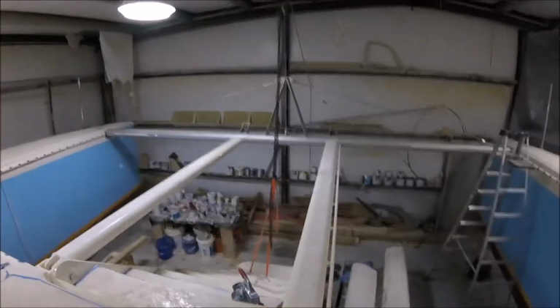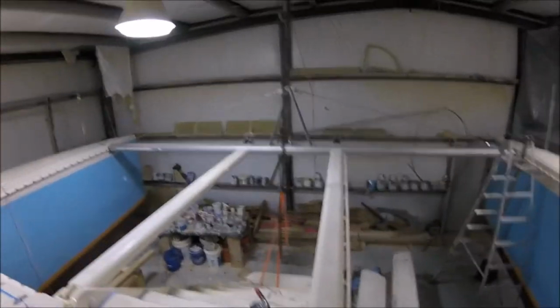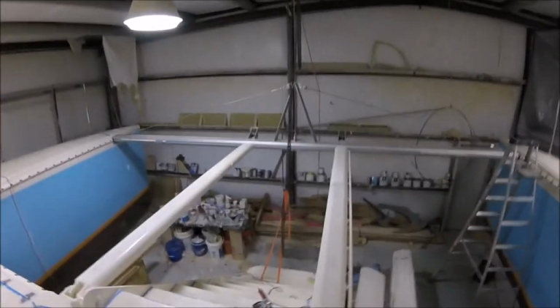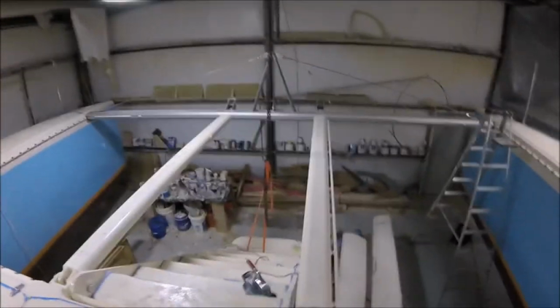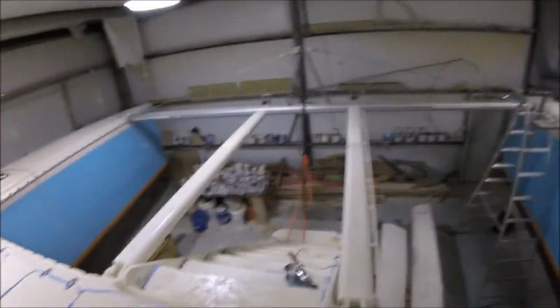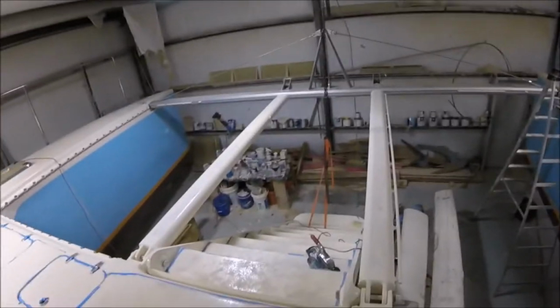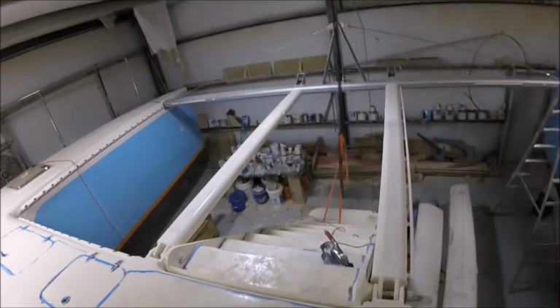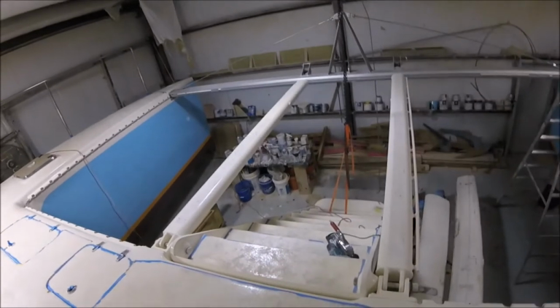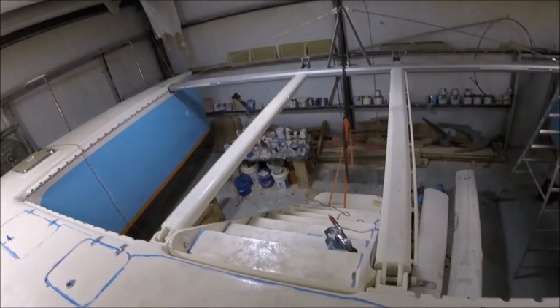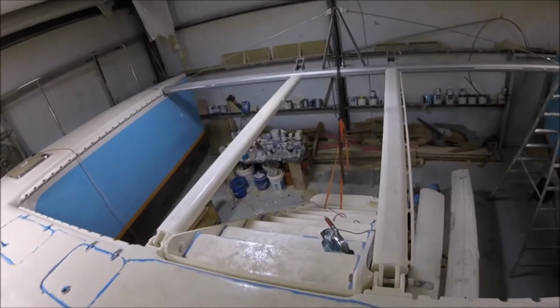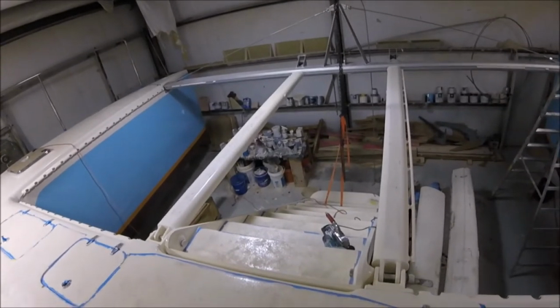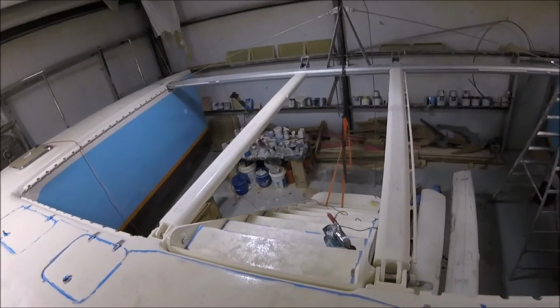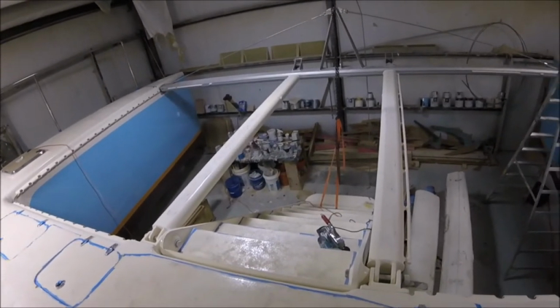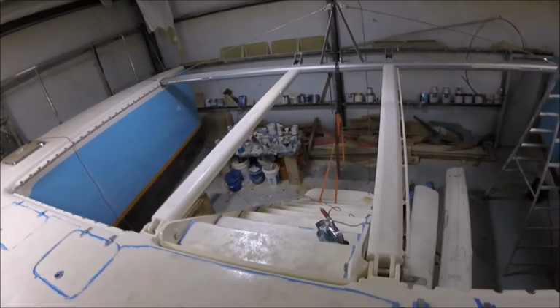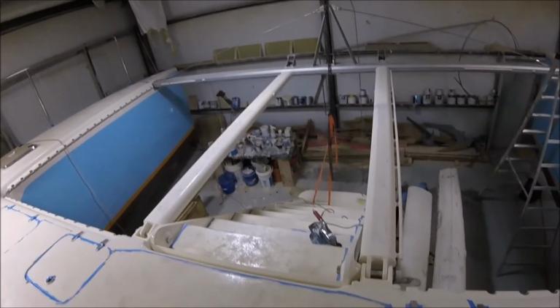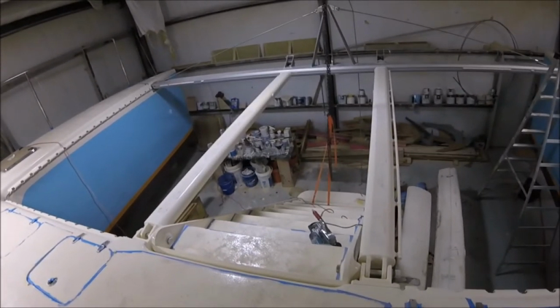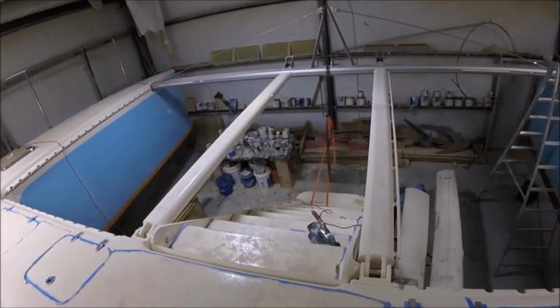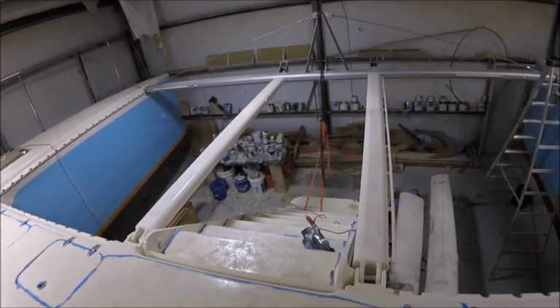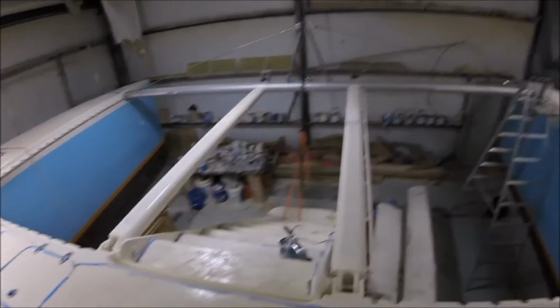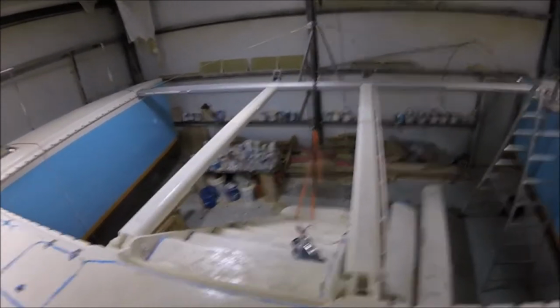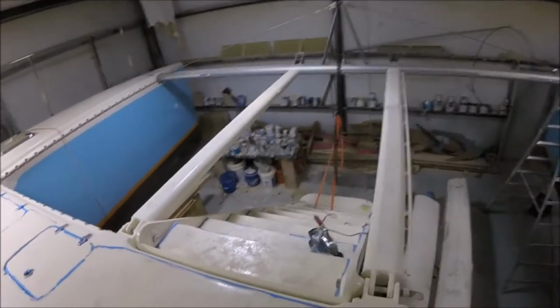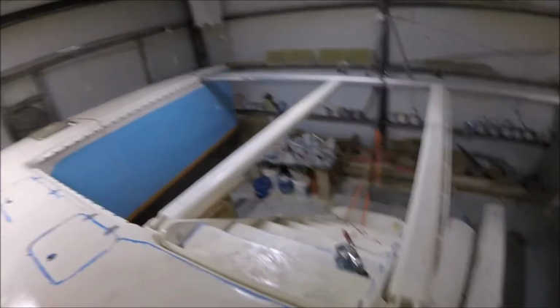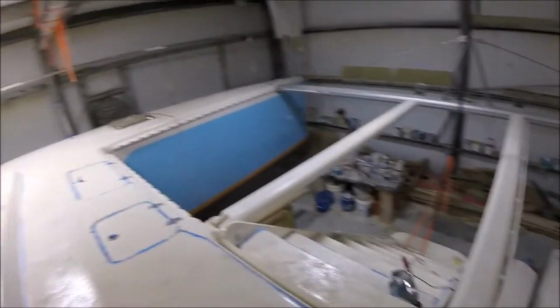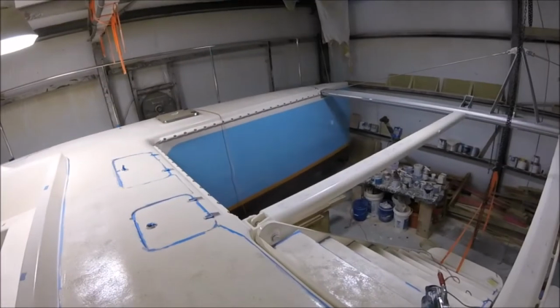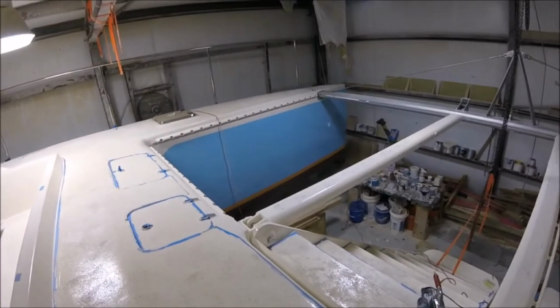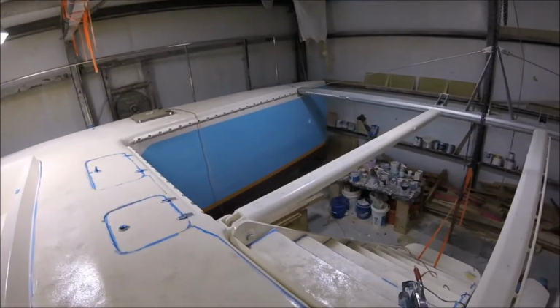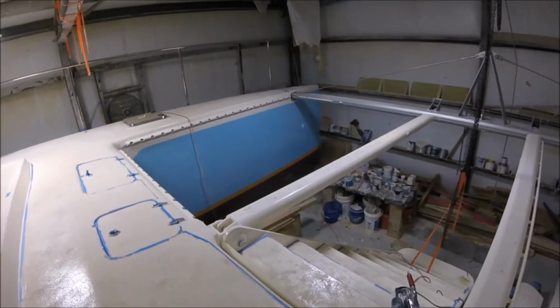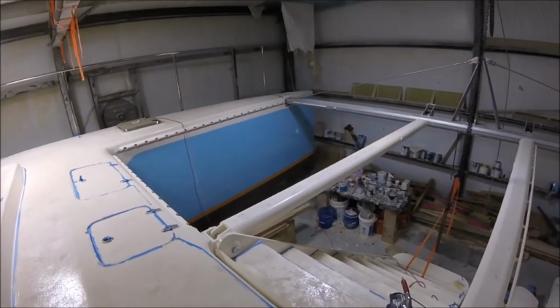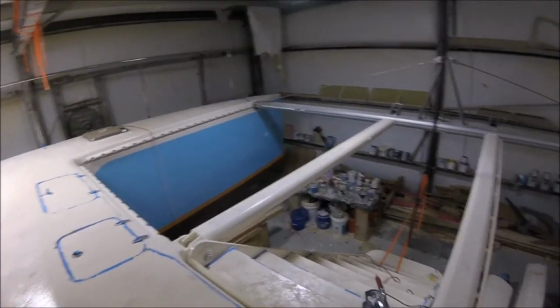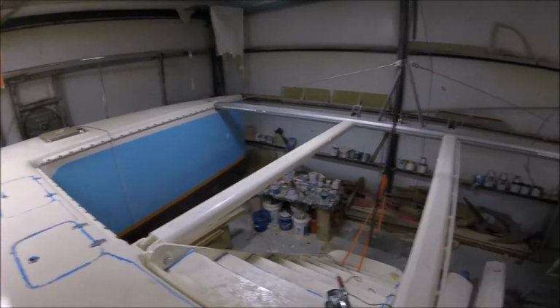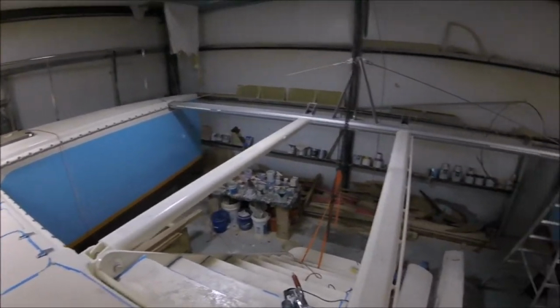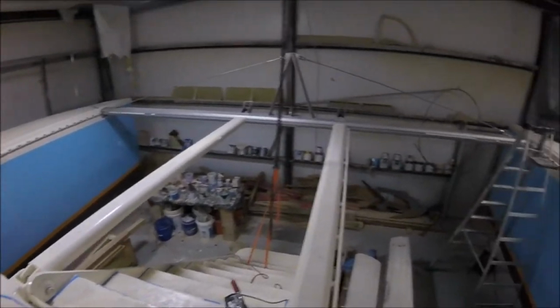This is the boarding ladder — it's completed. Right now it's in the down position; we use it to get up and down on the boat. The painting of the side — you can see the blue and the bottom paint — it's all finished.